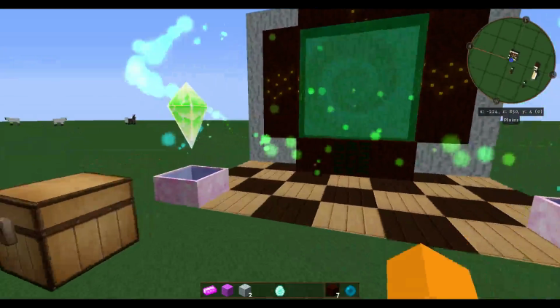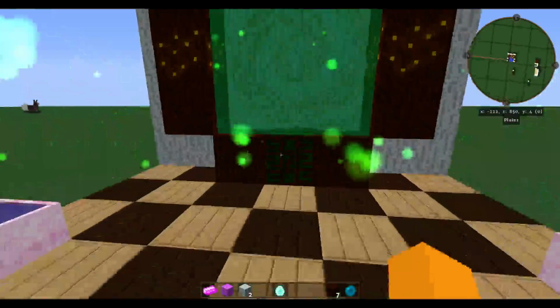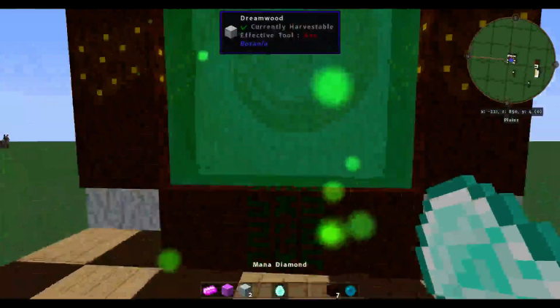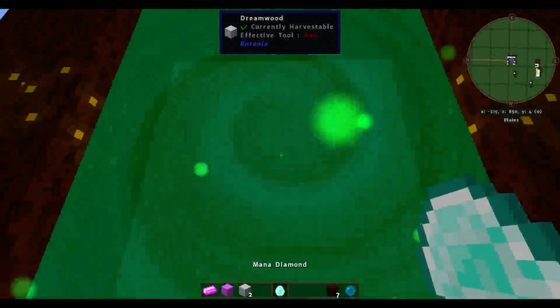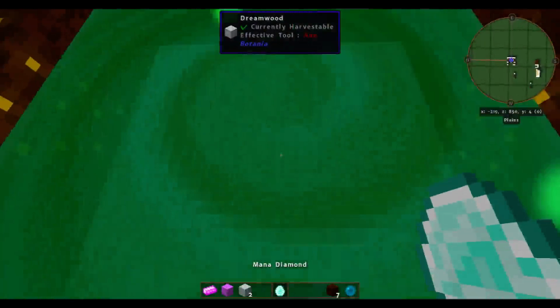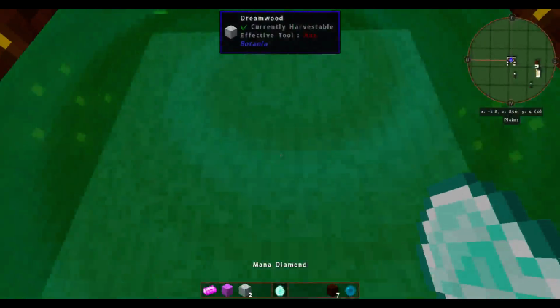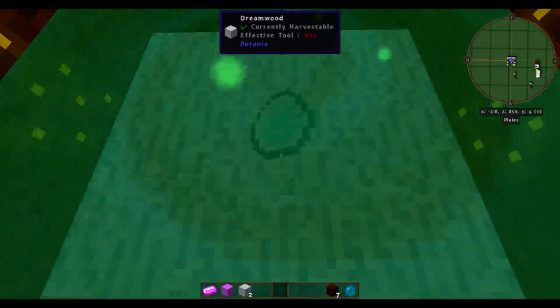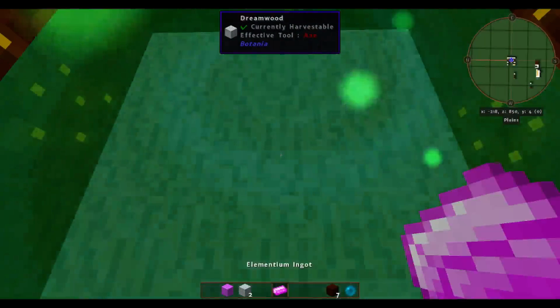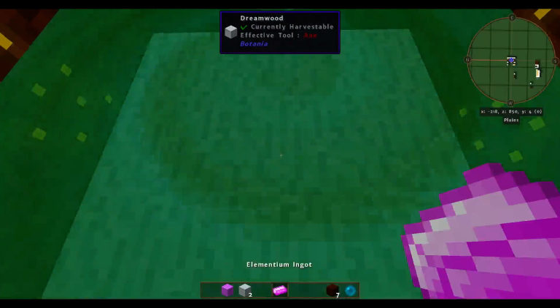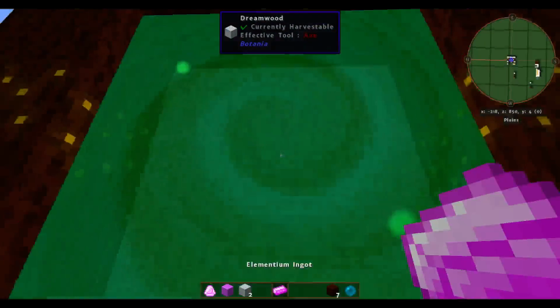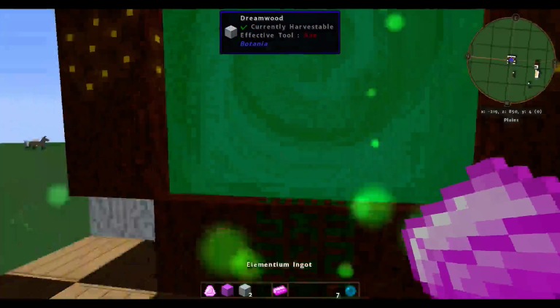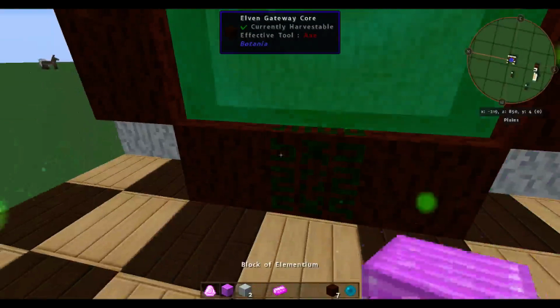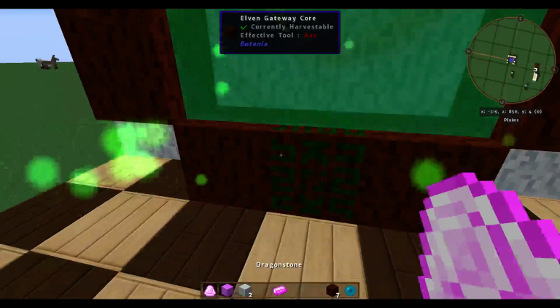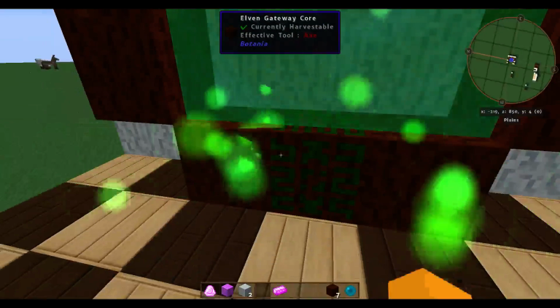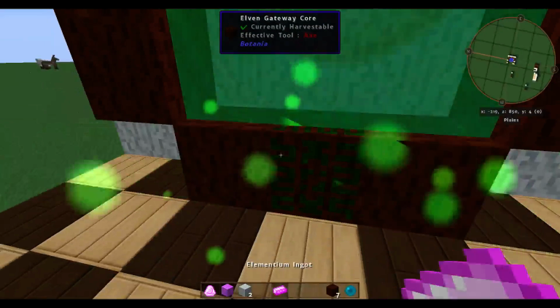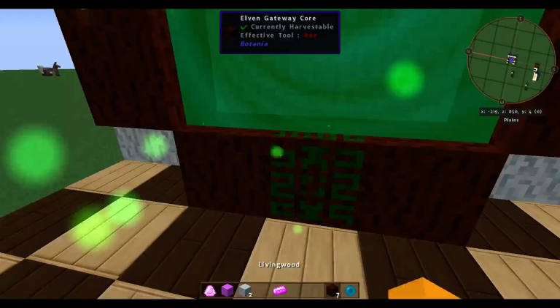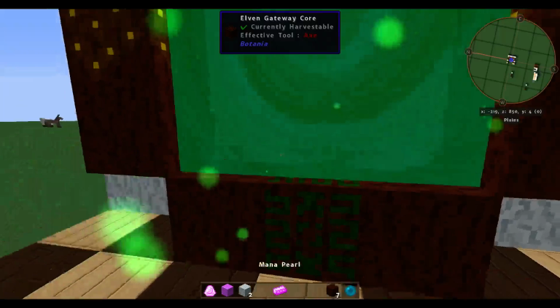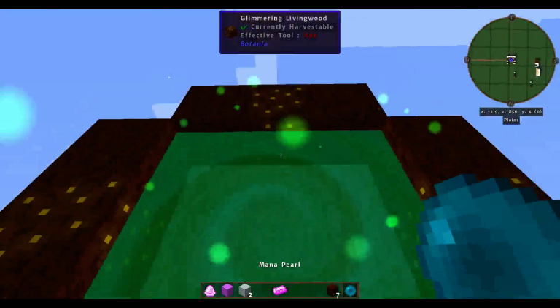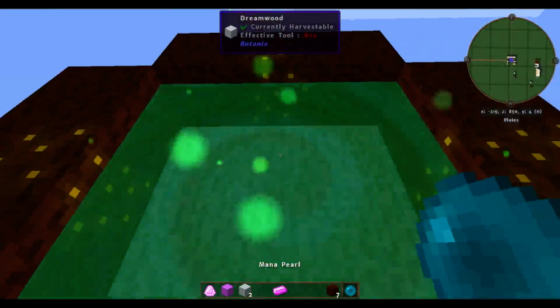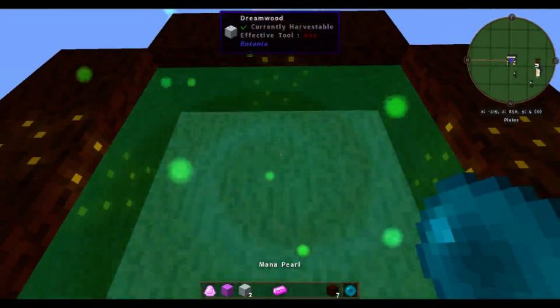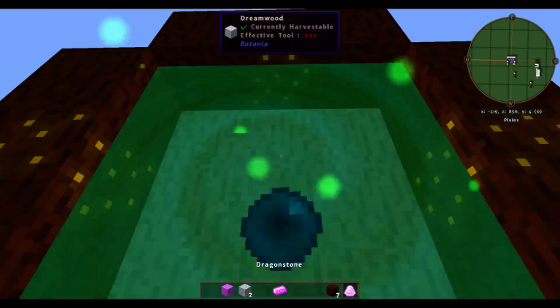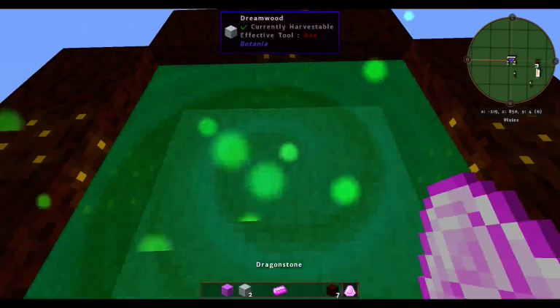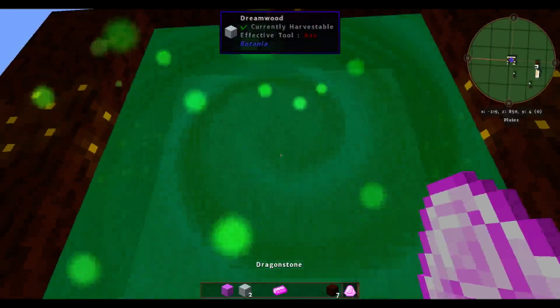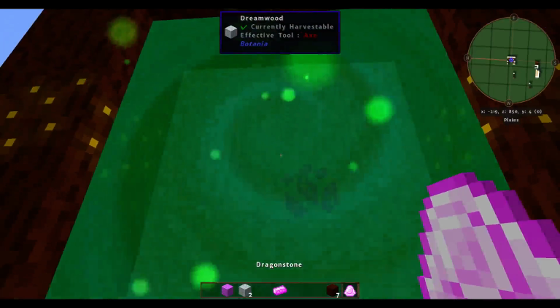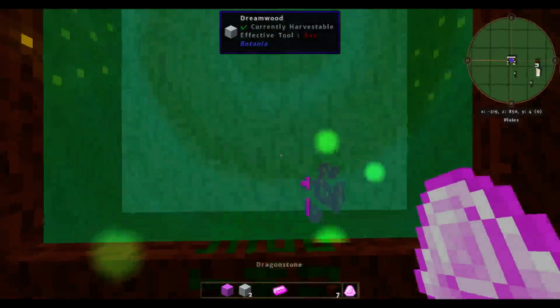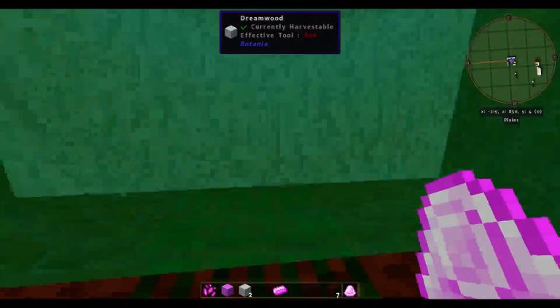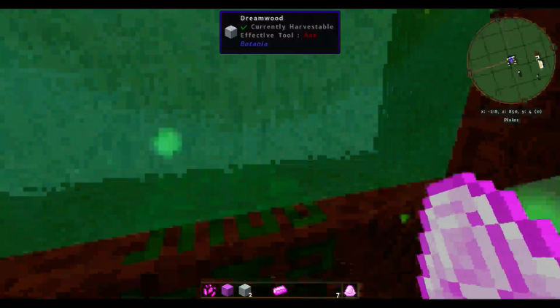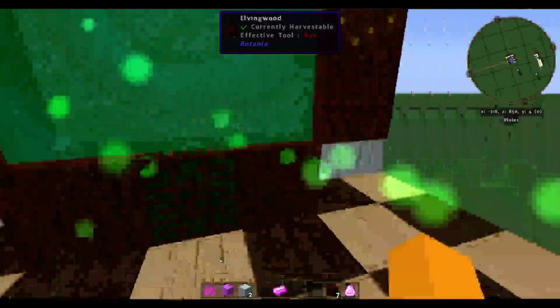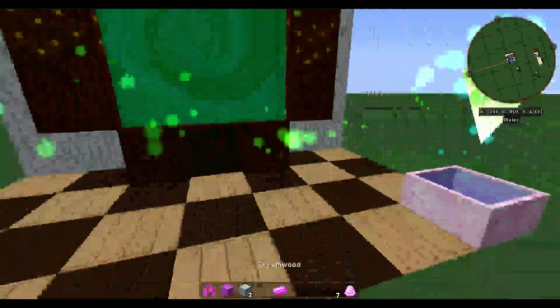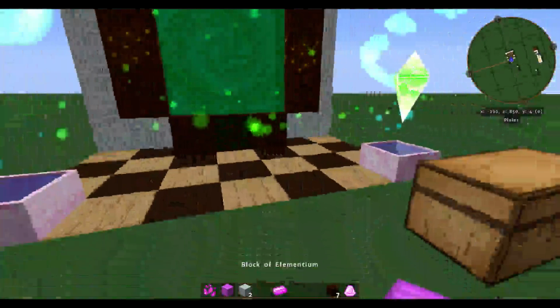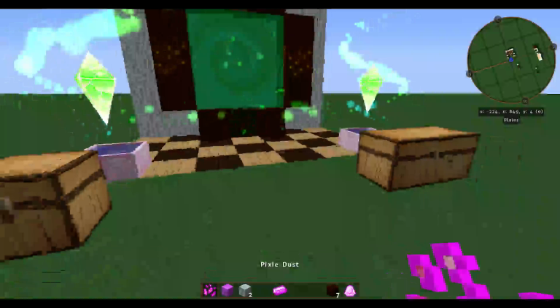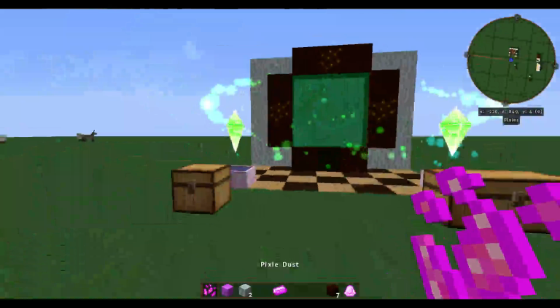Then we have Dragonstone, which you get by throwing in a Mana Diamond. And lastly, Pixie Dust and Mana Pearl. Simple, right?